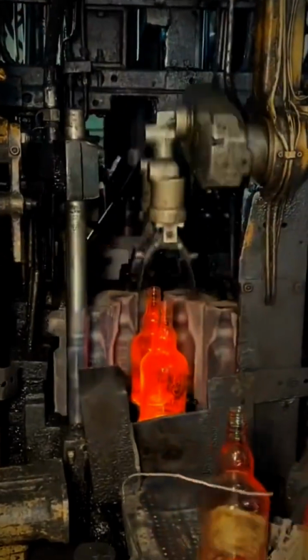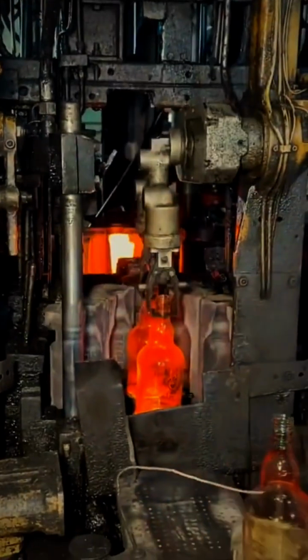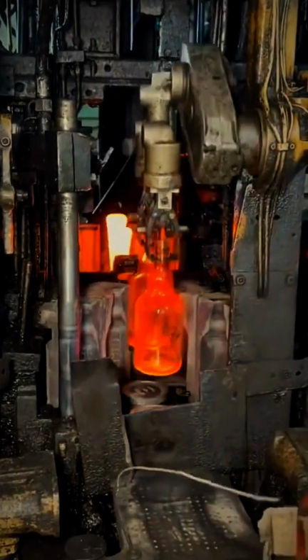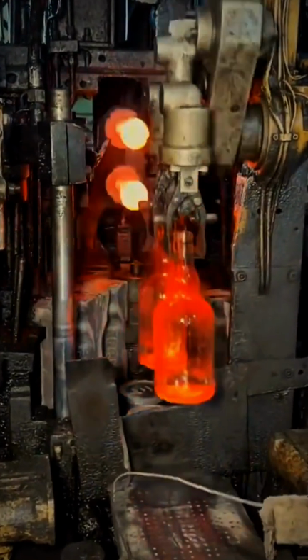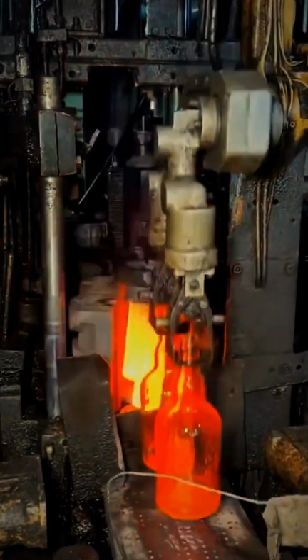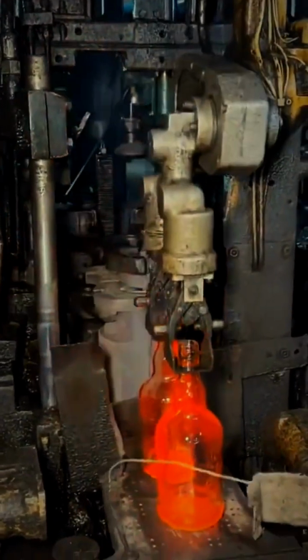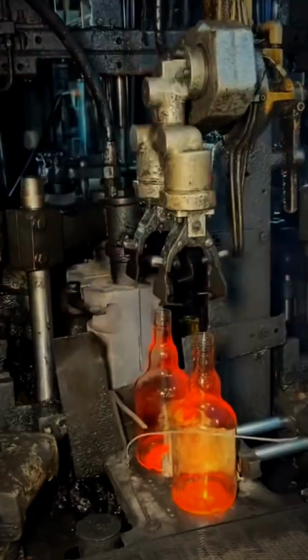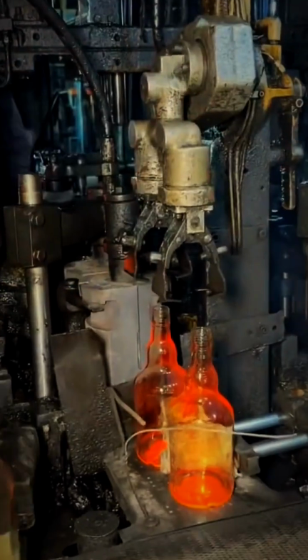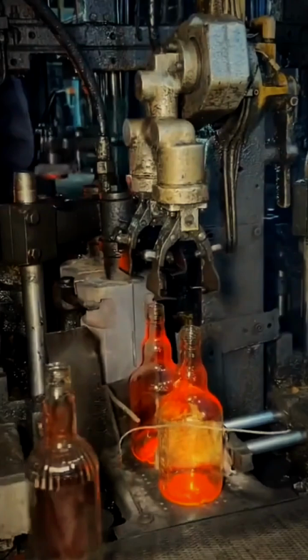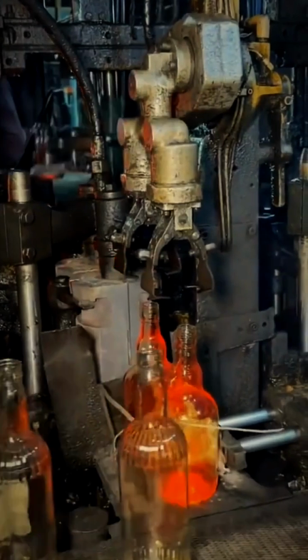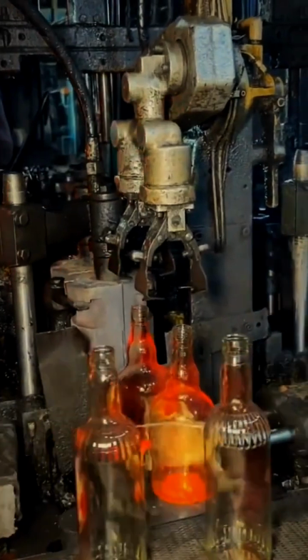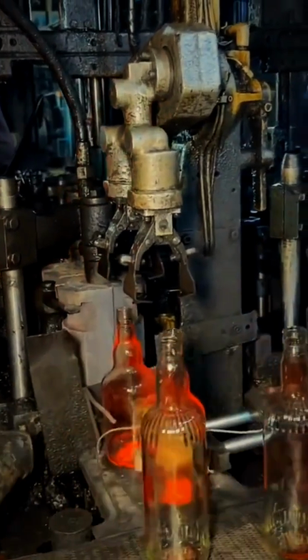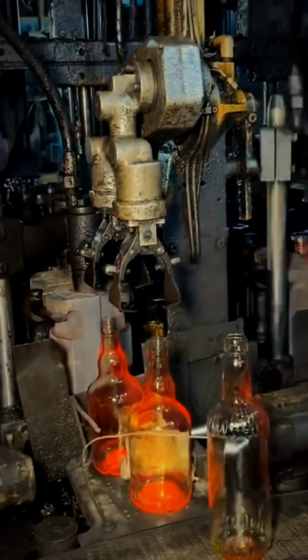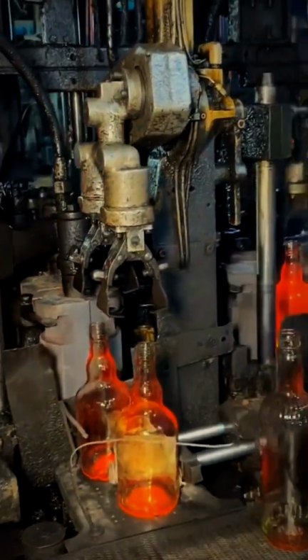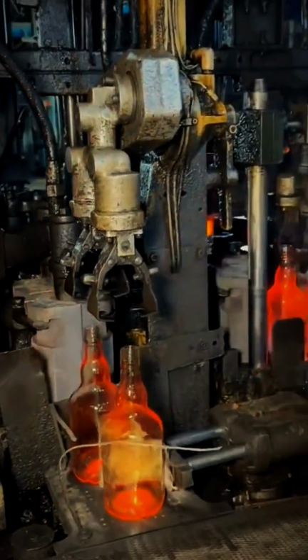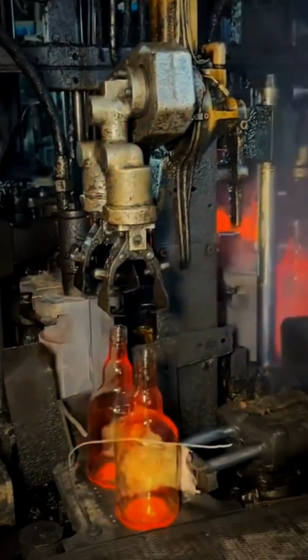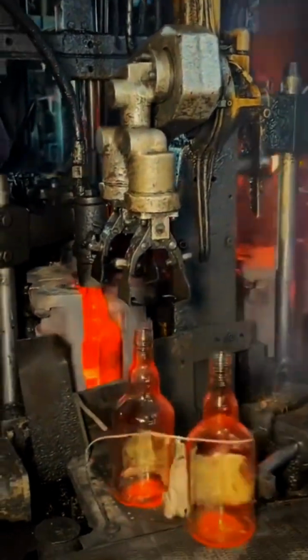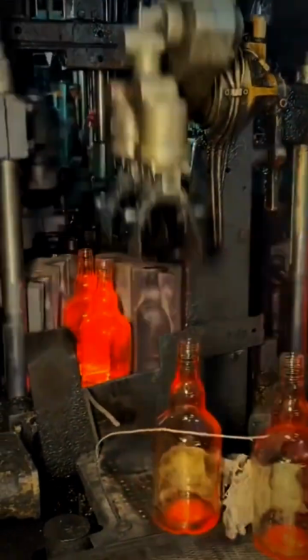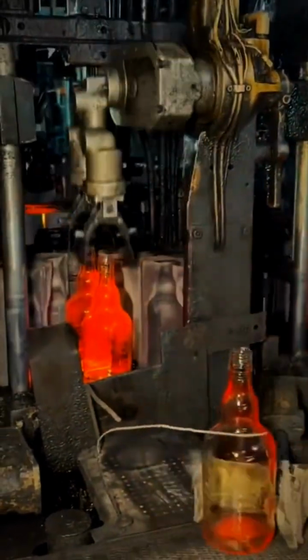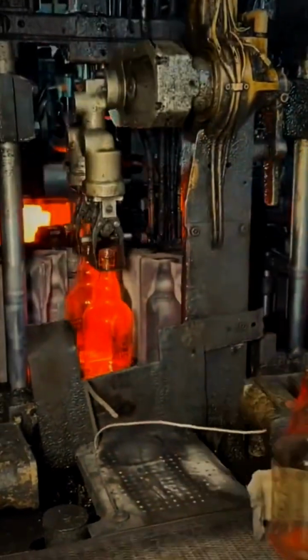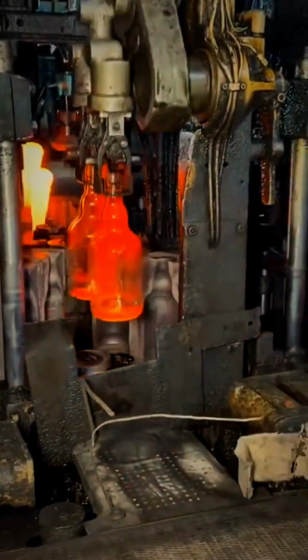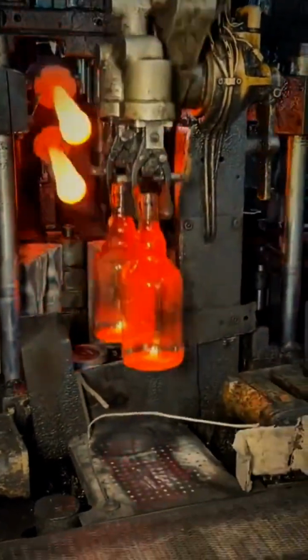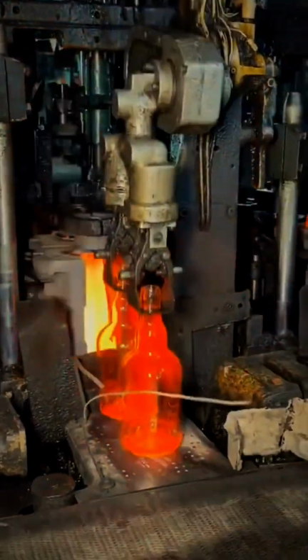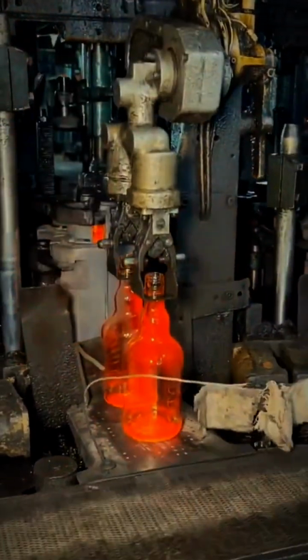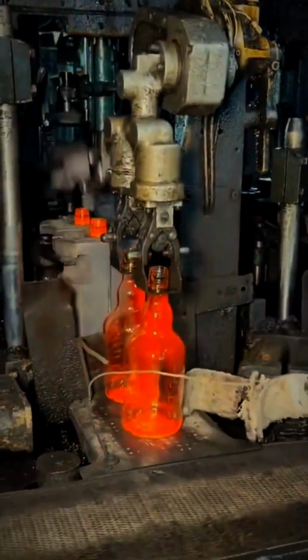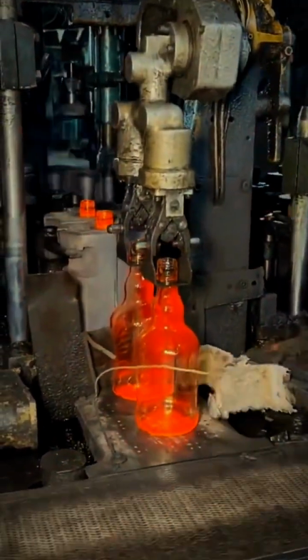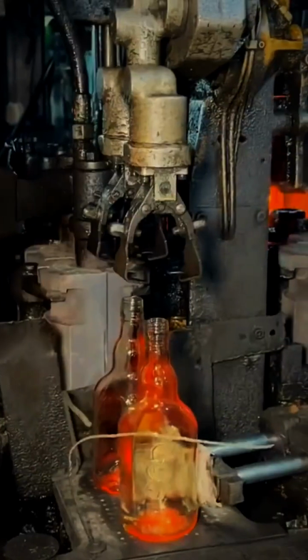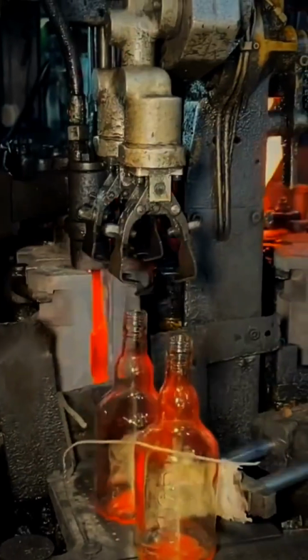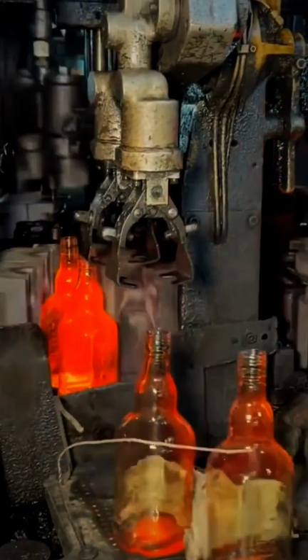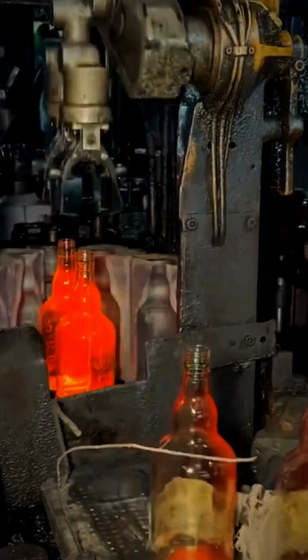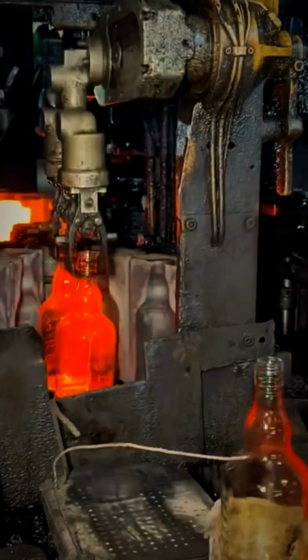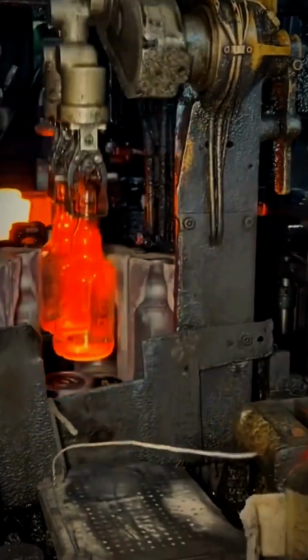Next, the newly formed bottles are passed through an annealing oven. Here, they are slowly cooled to remove internal stress and prevent cracking.